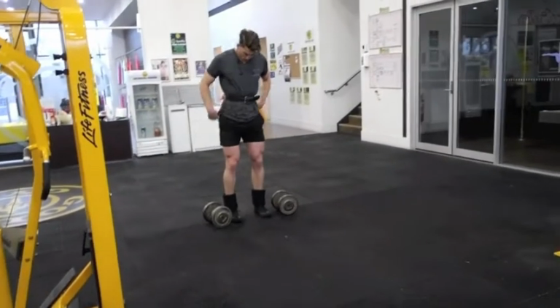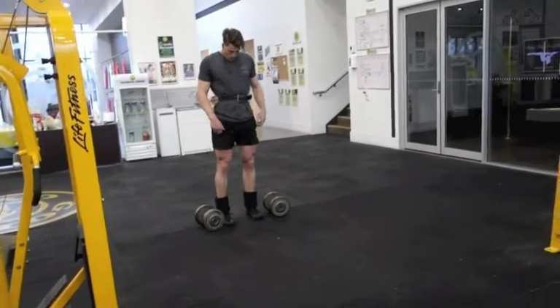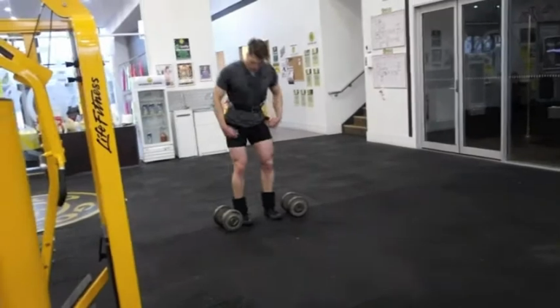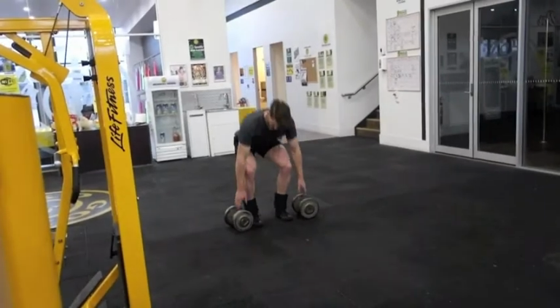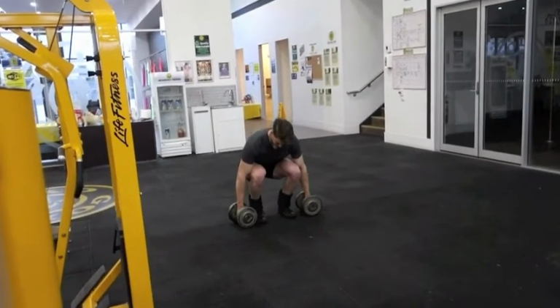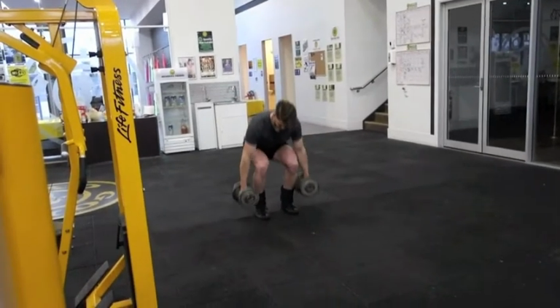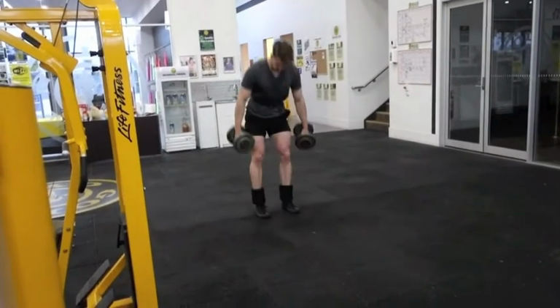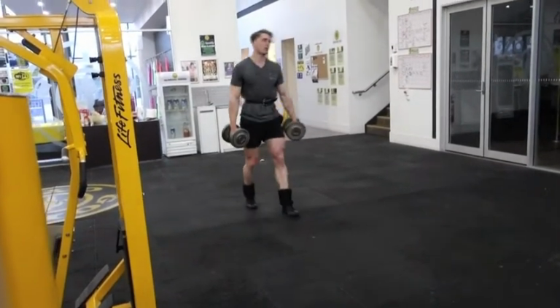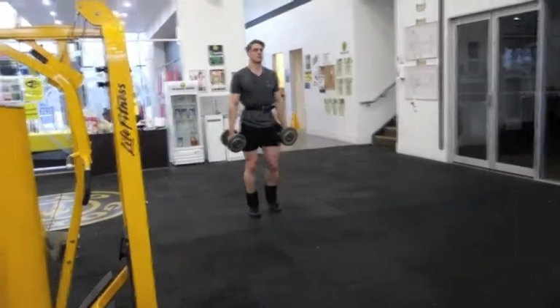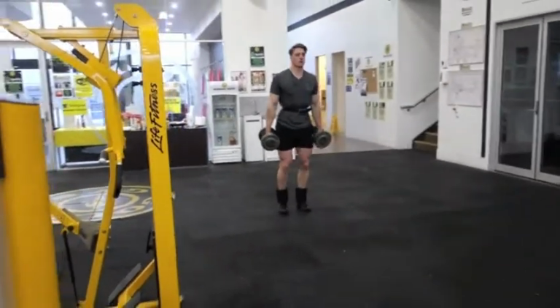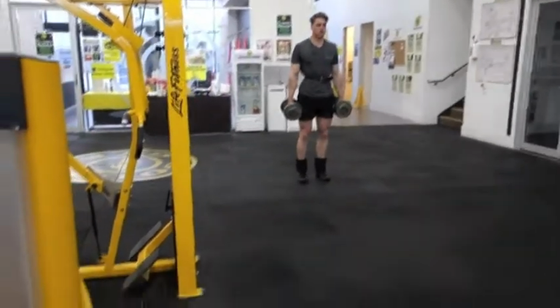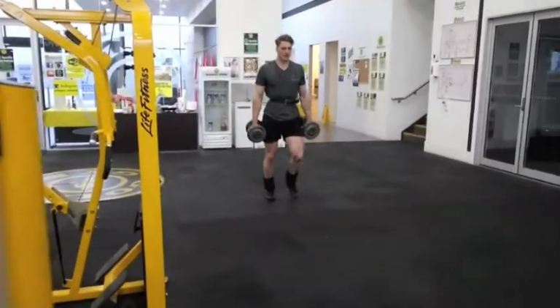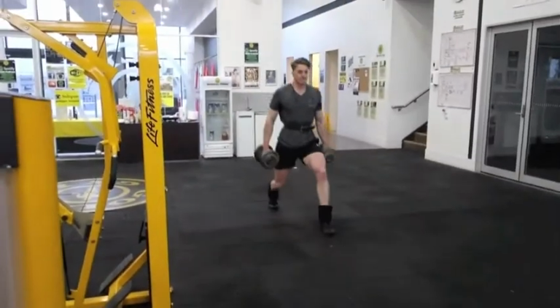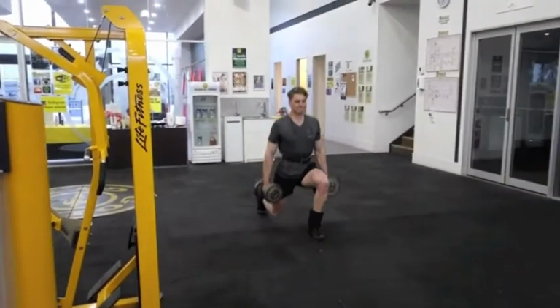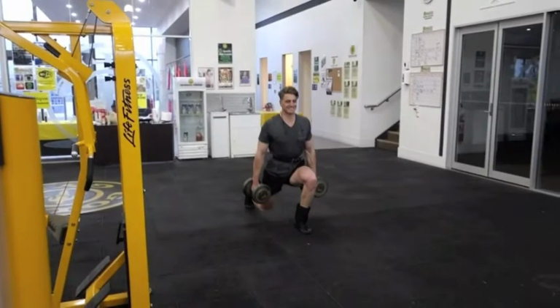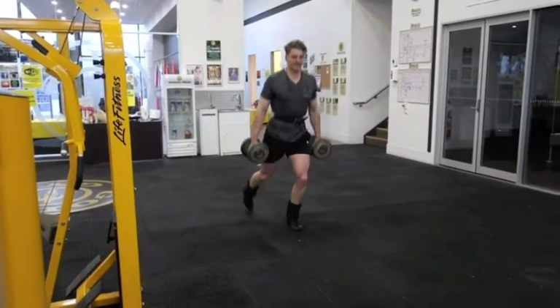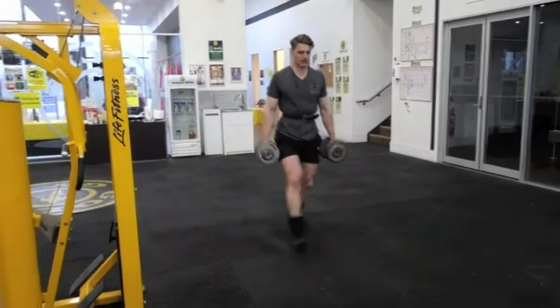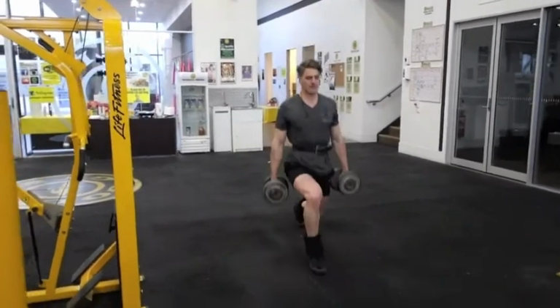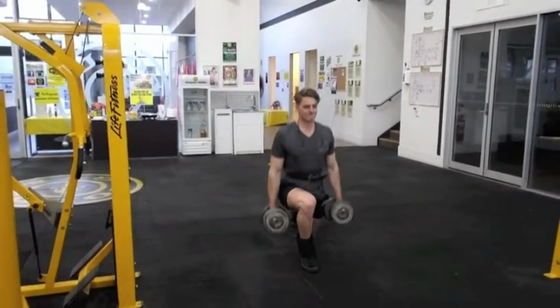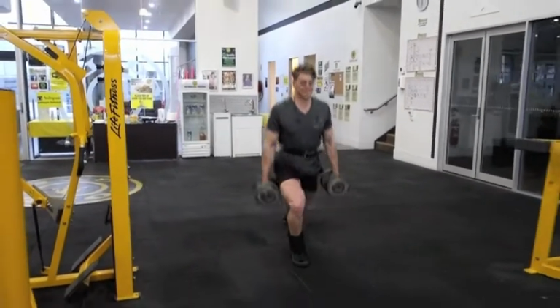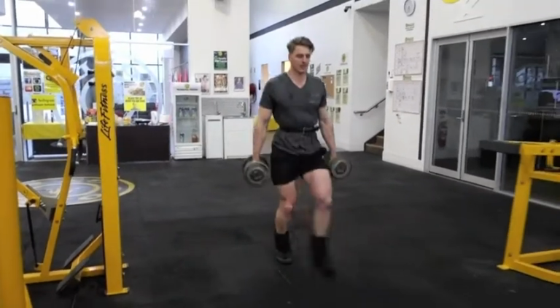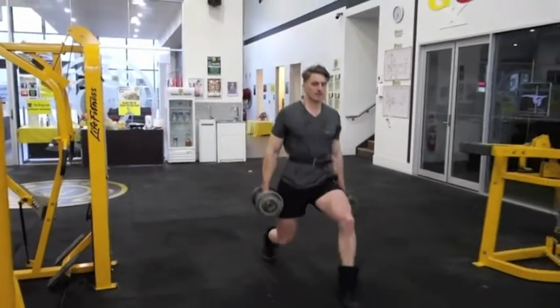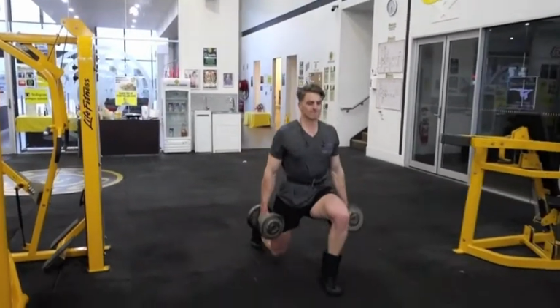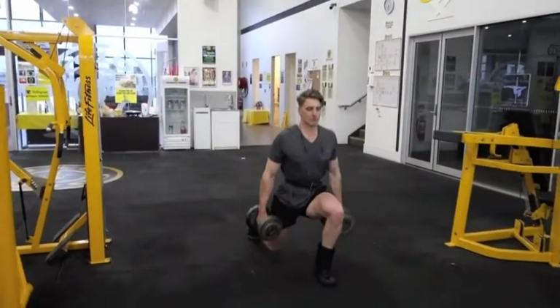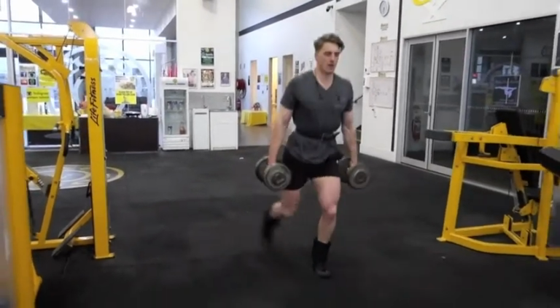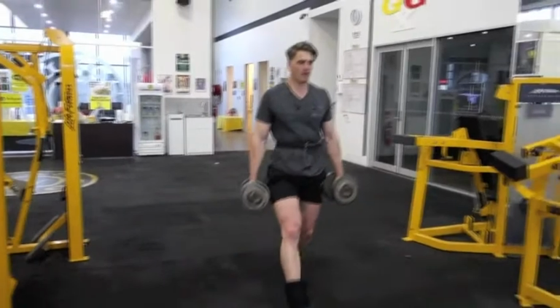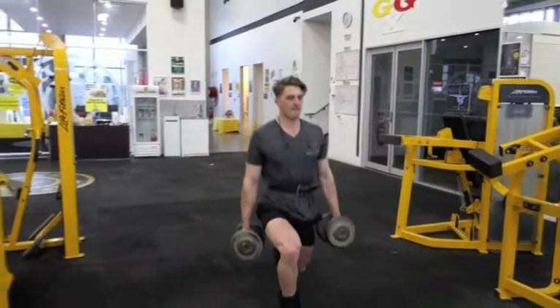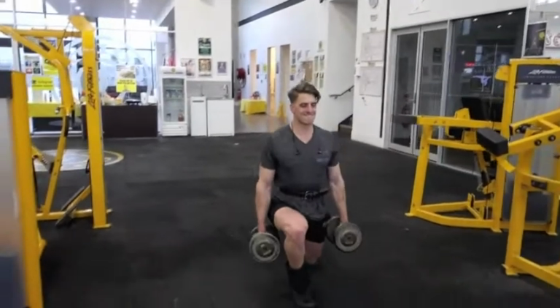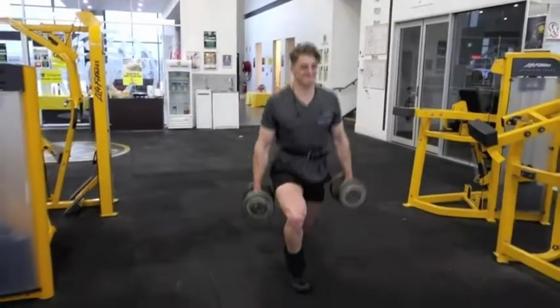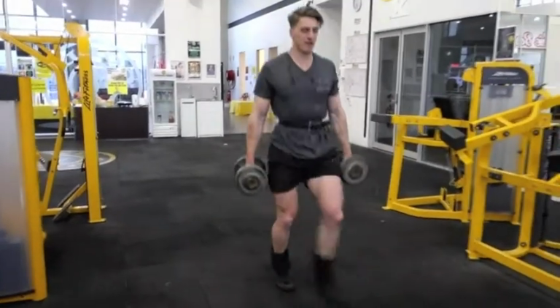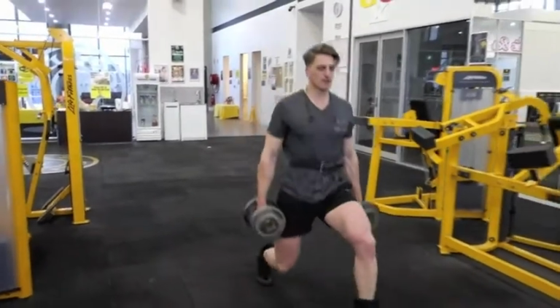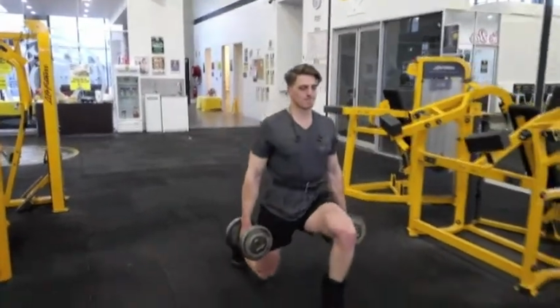I finished off with some lunges — holding 45 pound dumbbells in each hand, just 10 steps up and back. And I superseted some seated calf raises in with these.